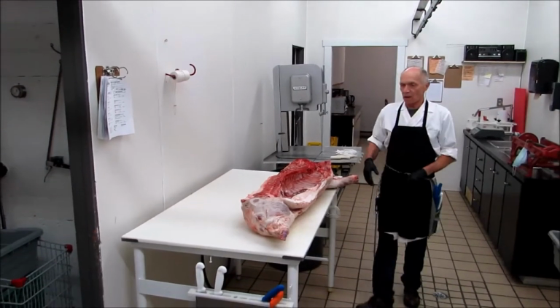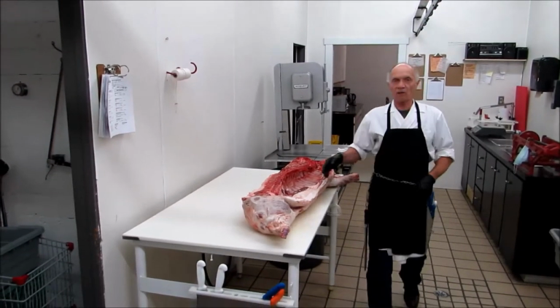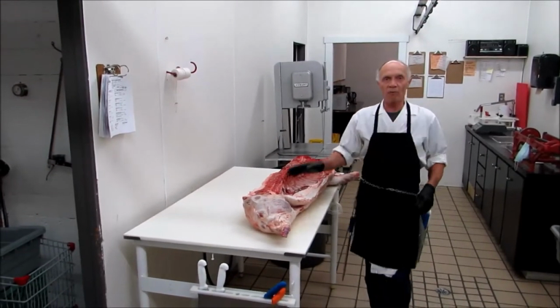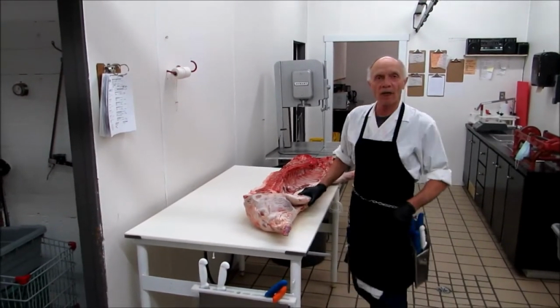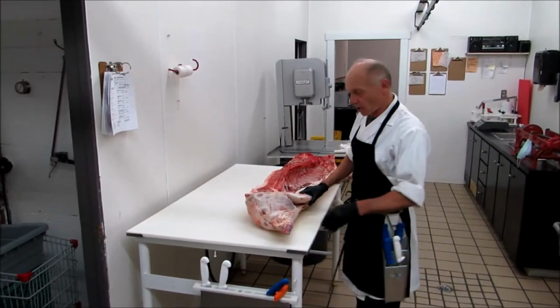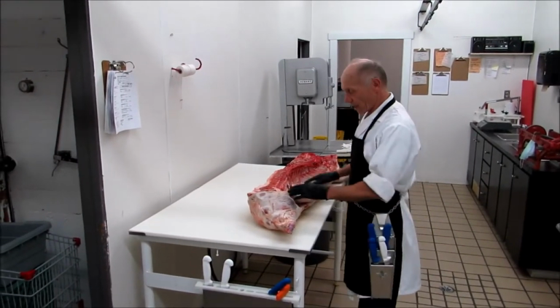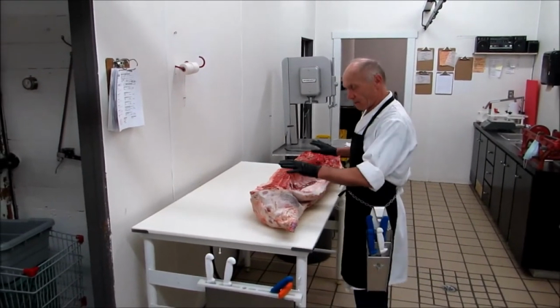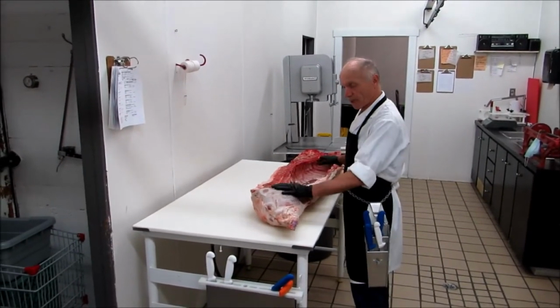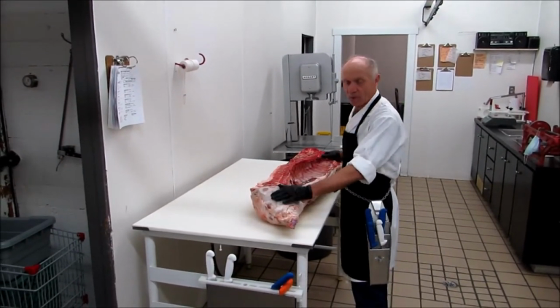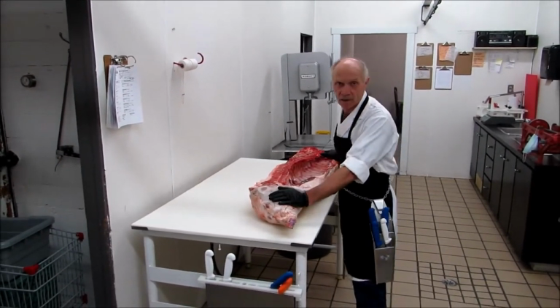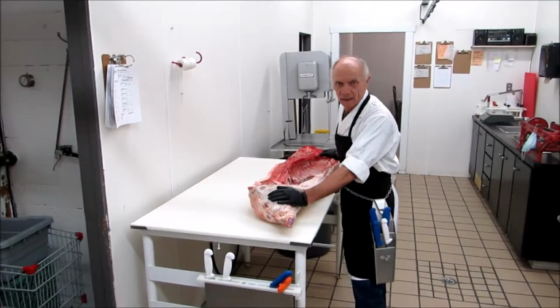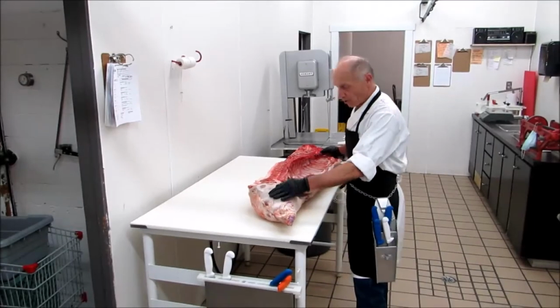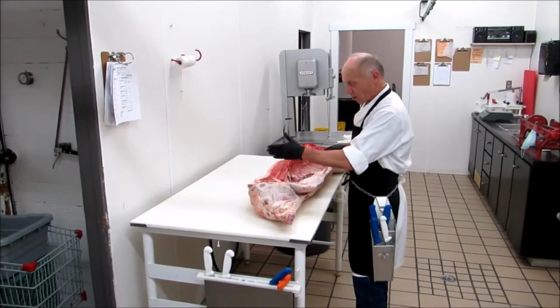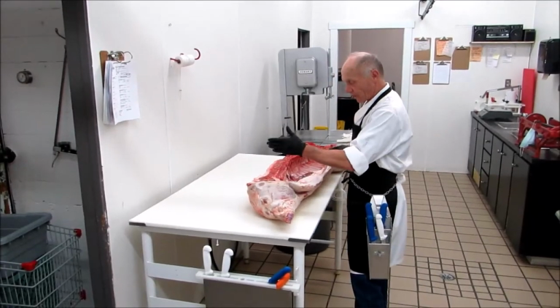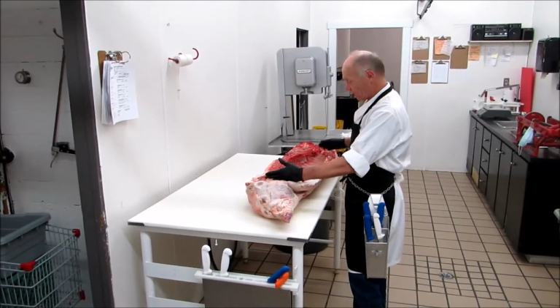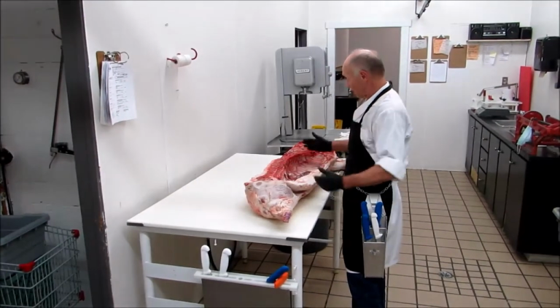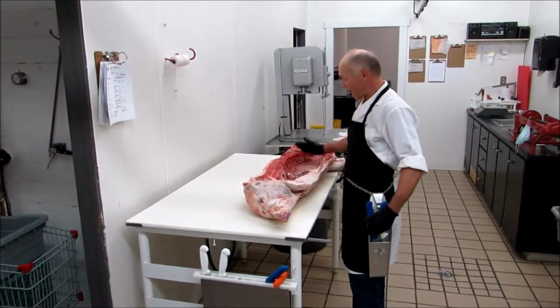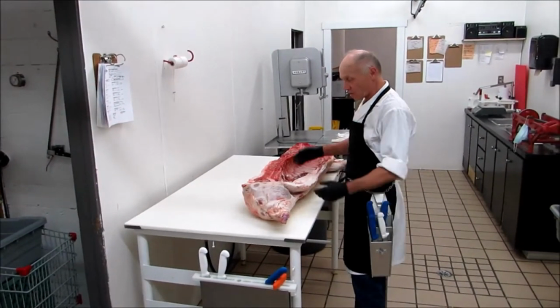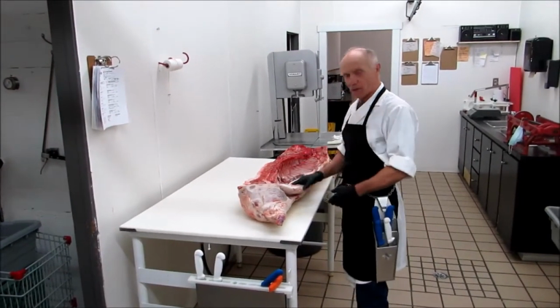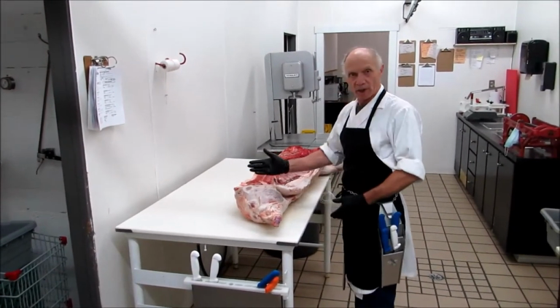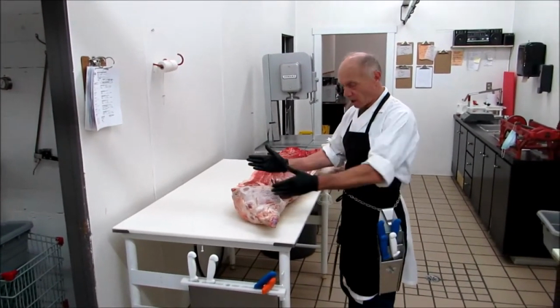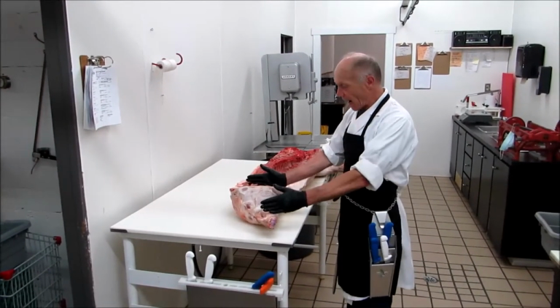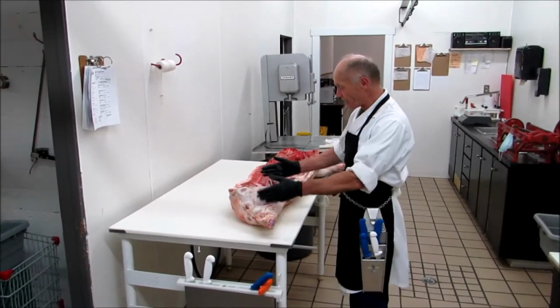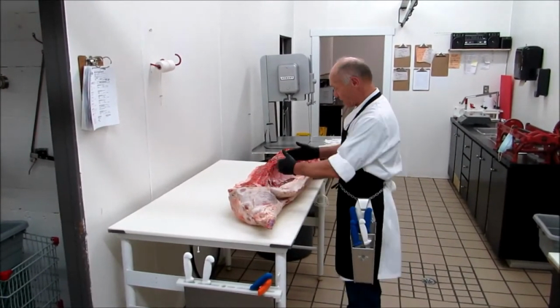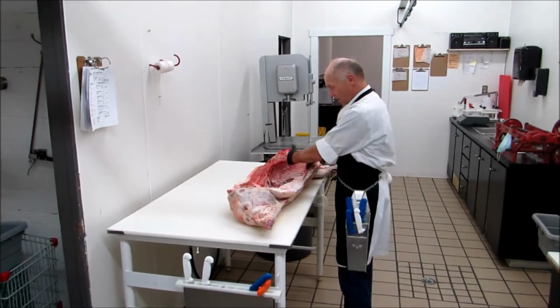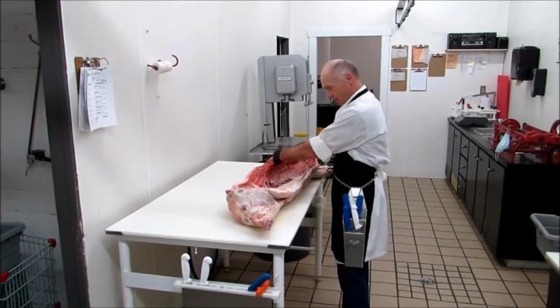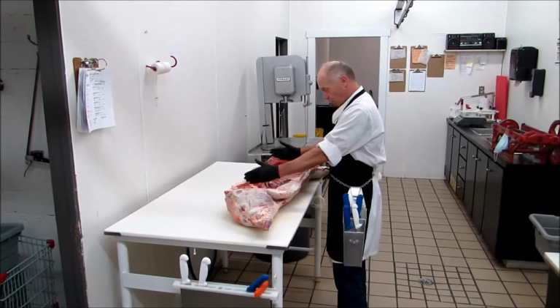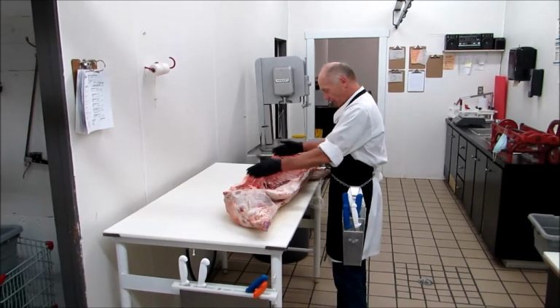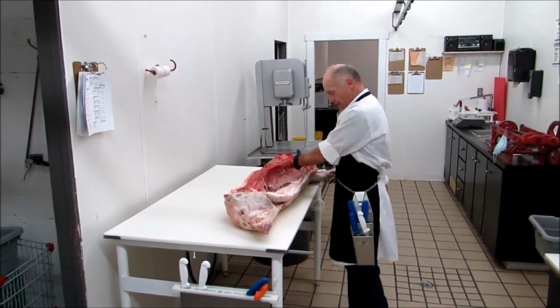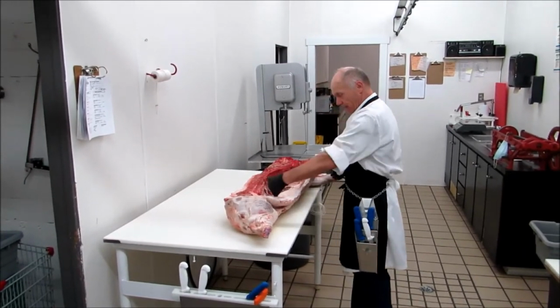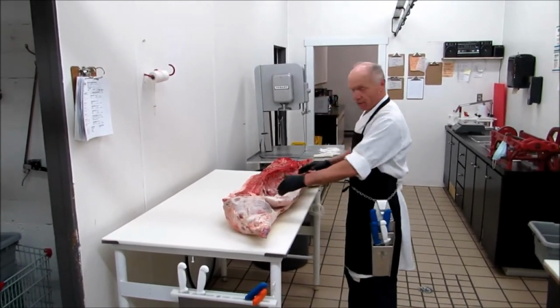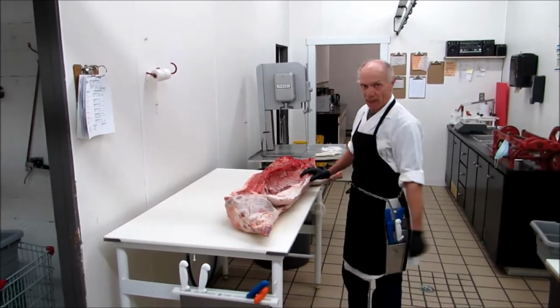Today we're going to take a pig apart. First I'm going to cut it into the primals, which are the hind, the loin, and the belly.